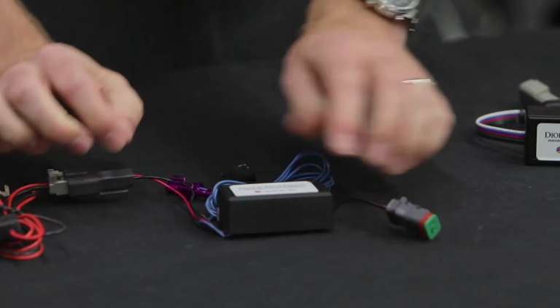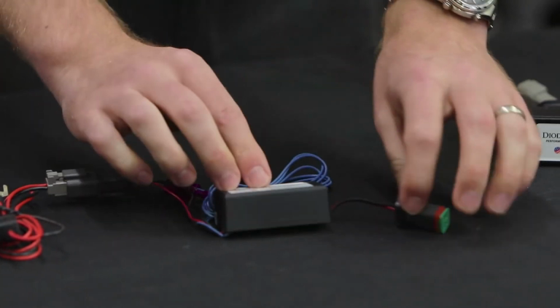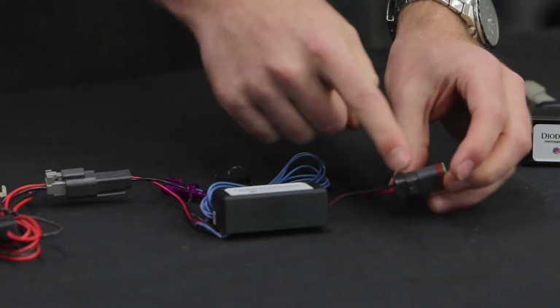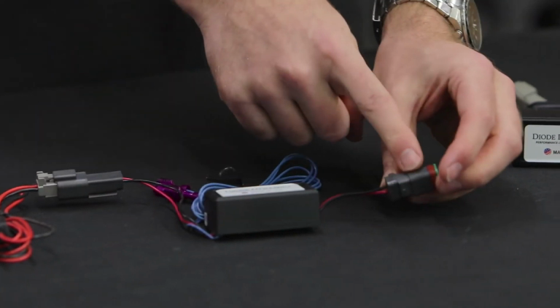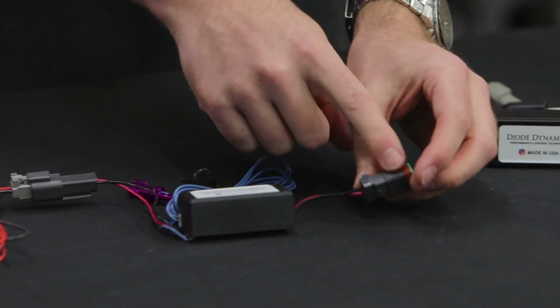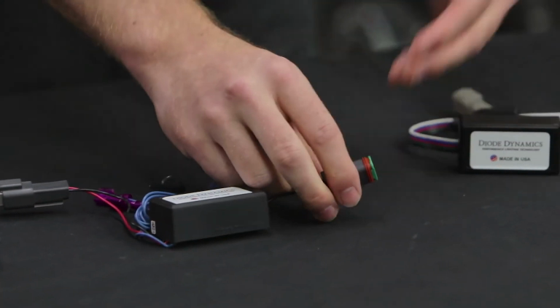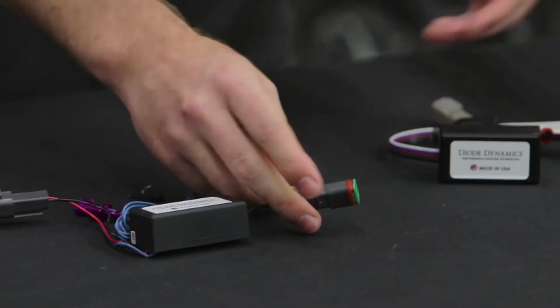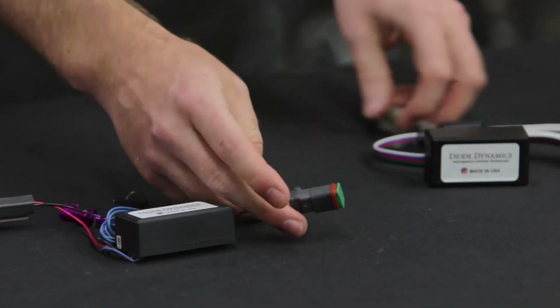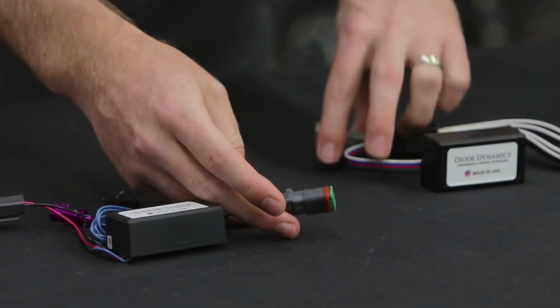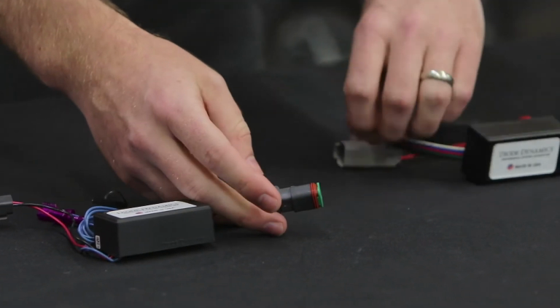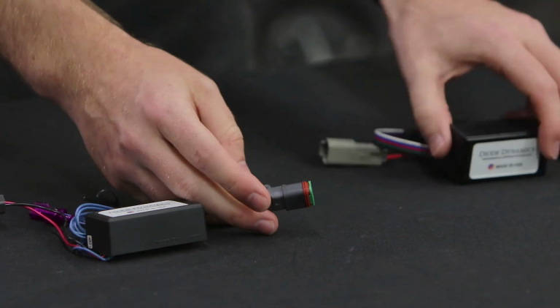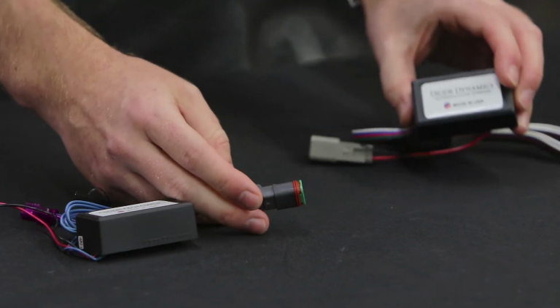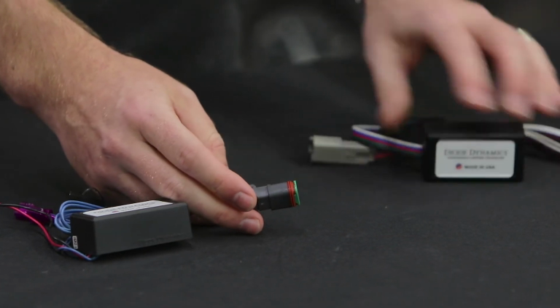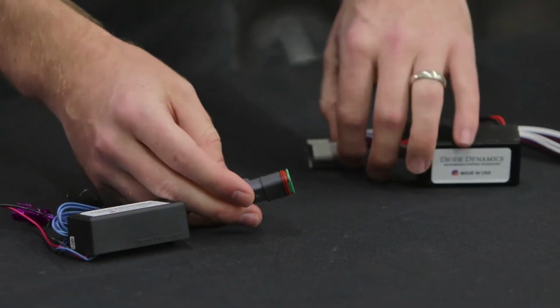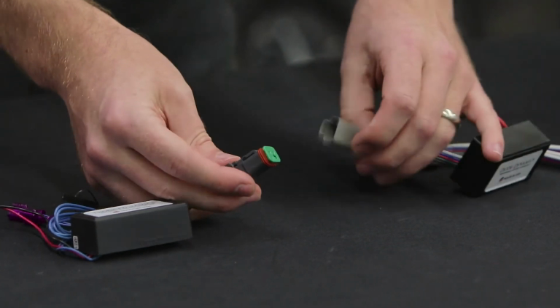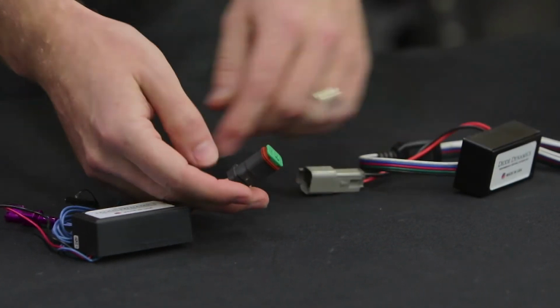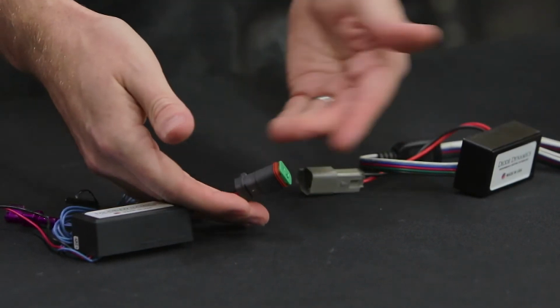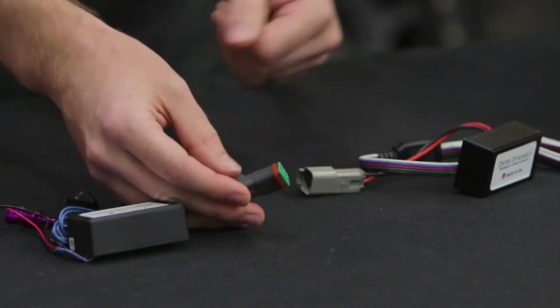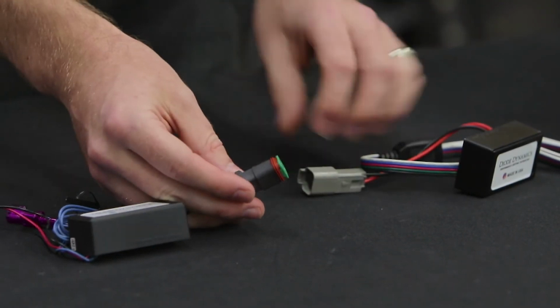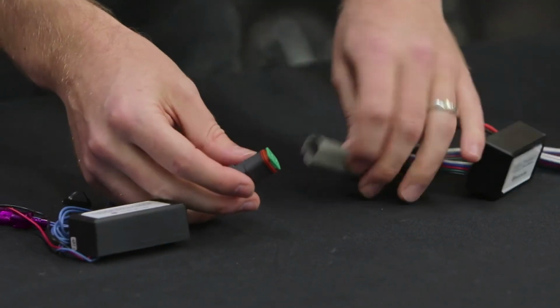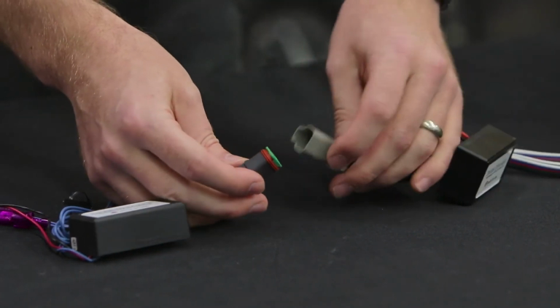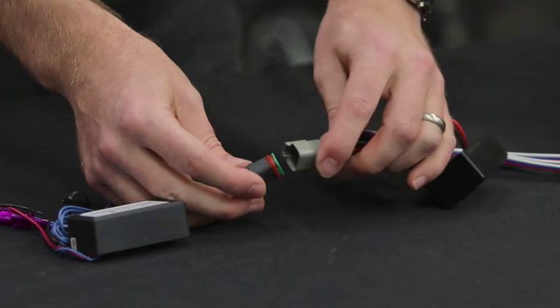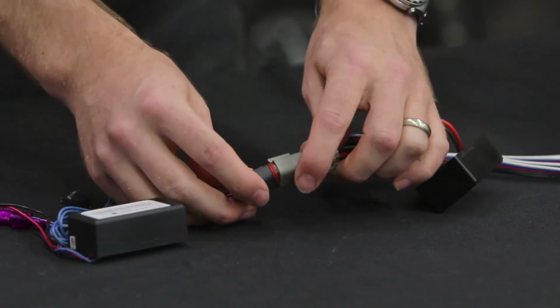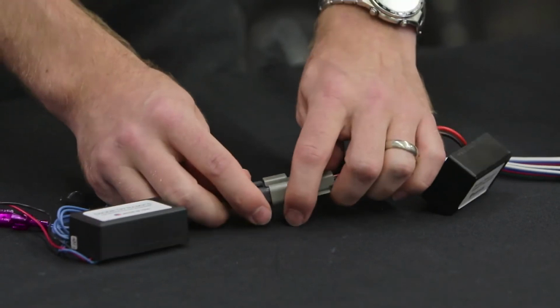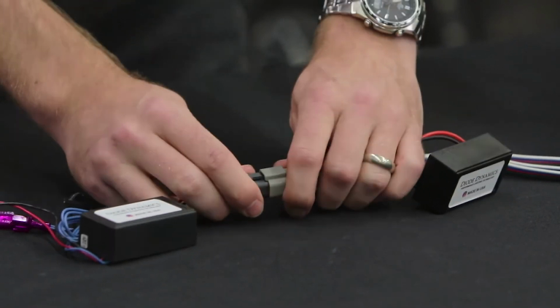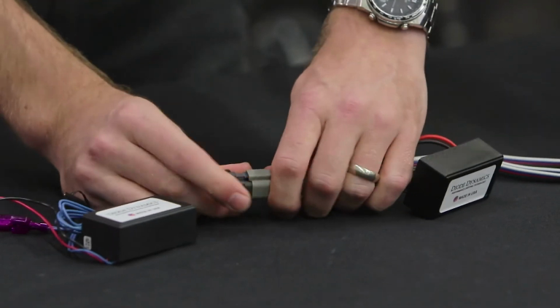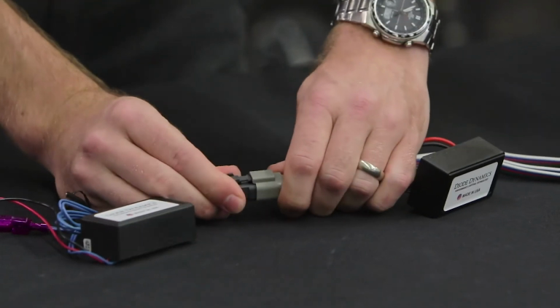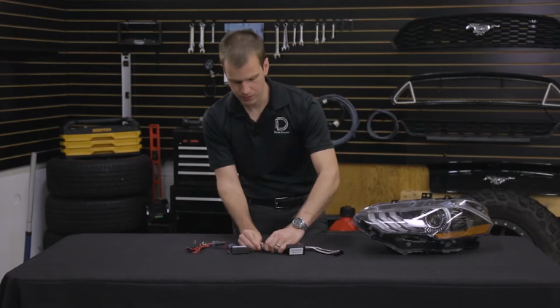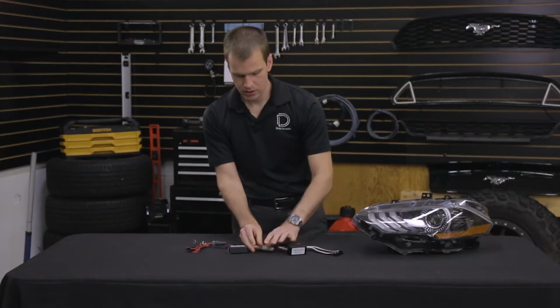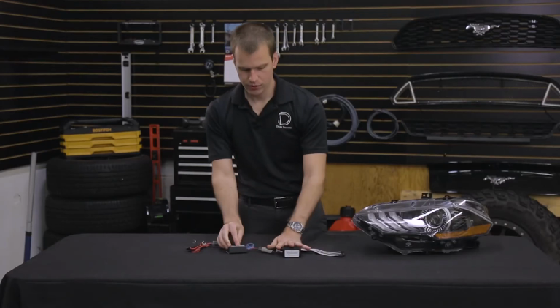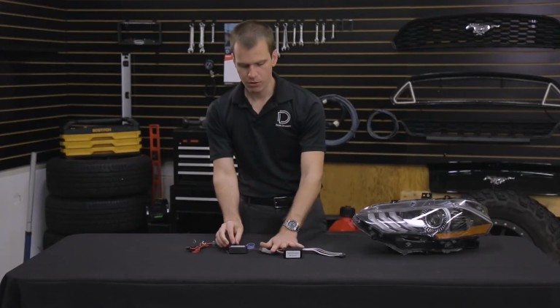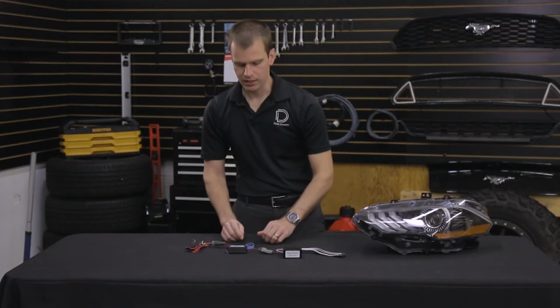Then we're going to connect the output to our controller. This is a Diode Dynamics controller, but this will just provide 12 volts of power, so you might need to change the connector if you have a different controller. Now we've got our output connected.